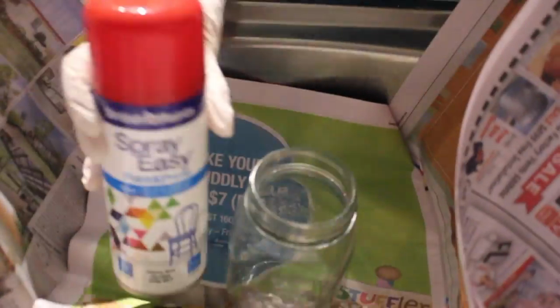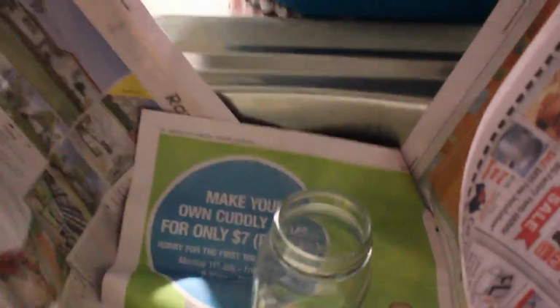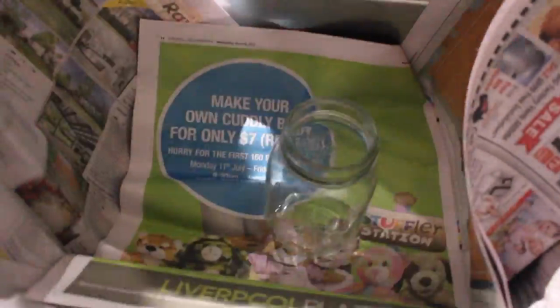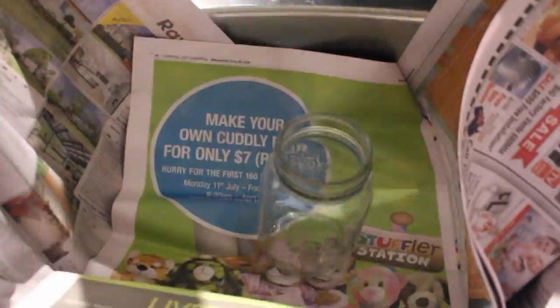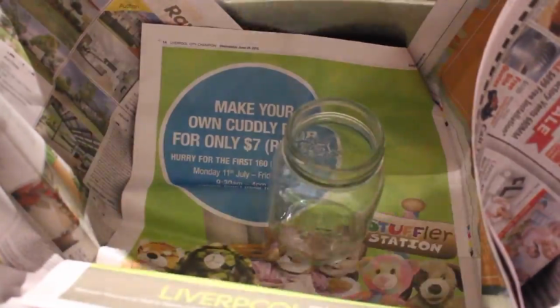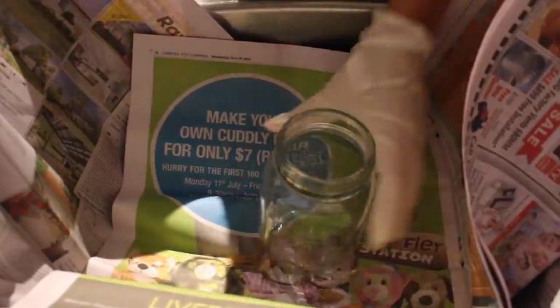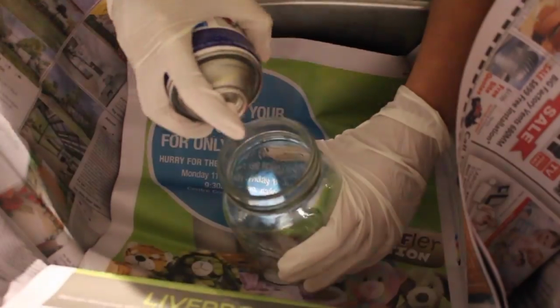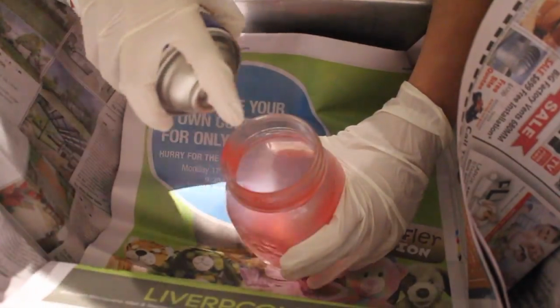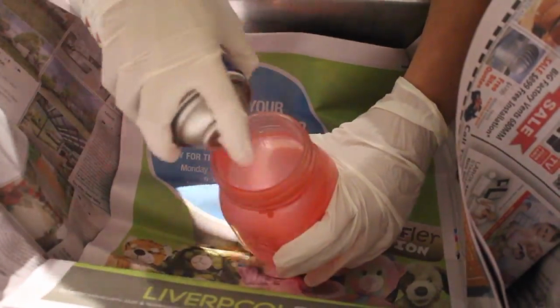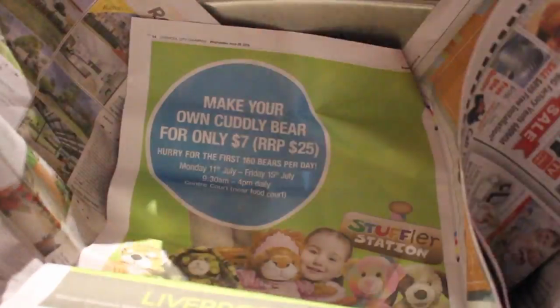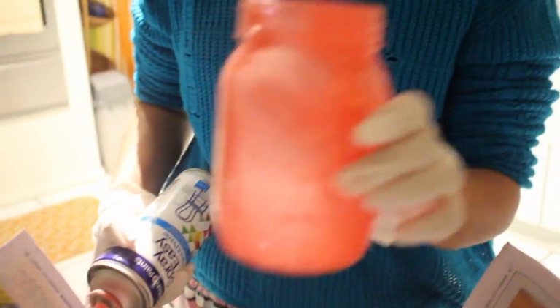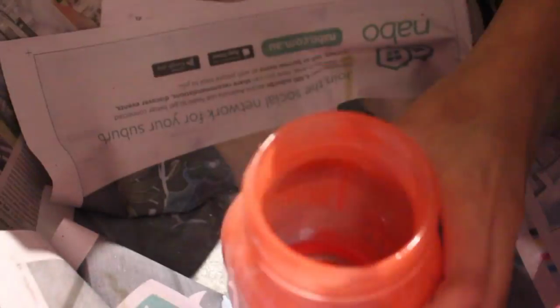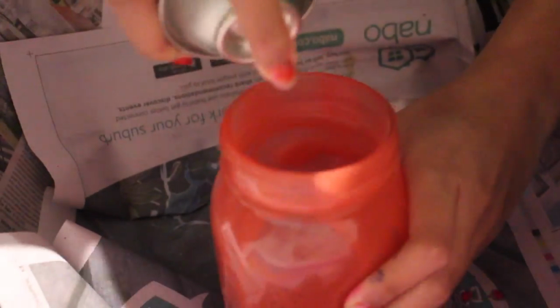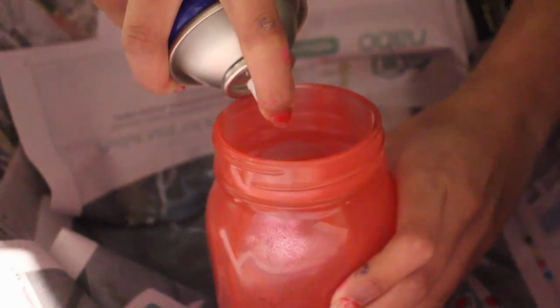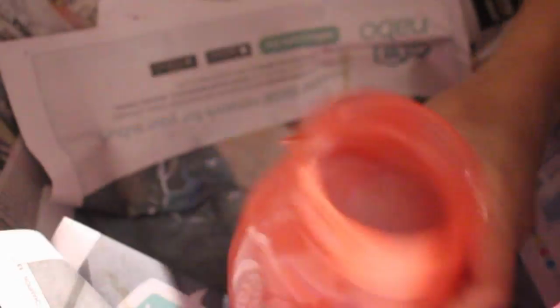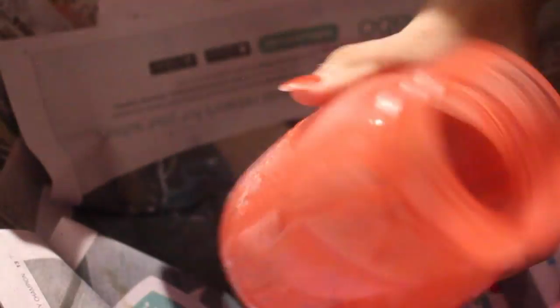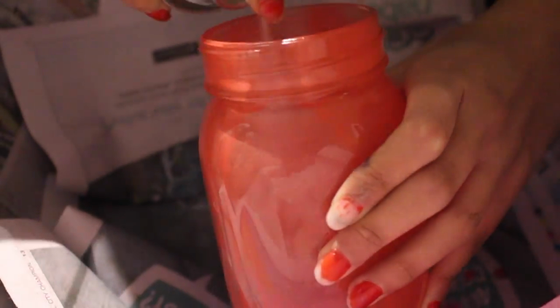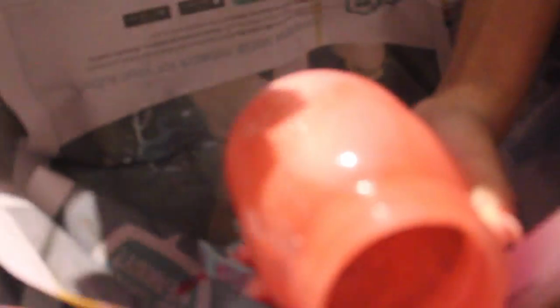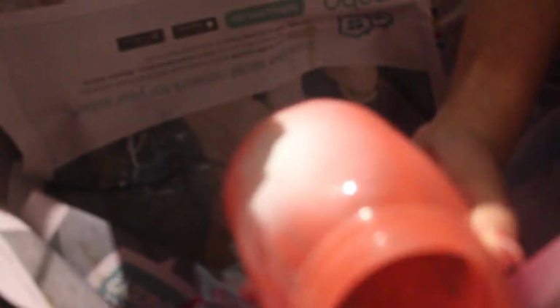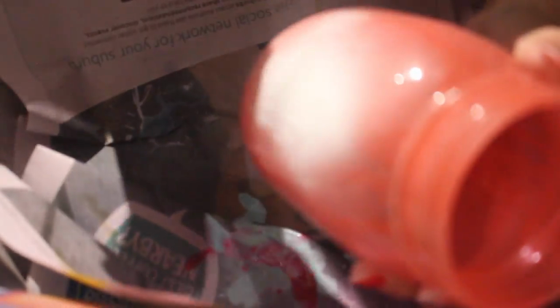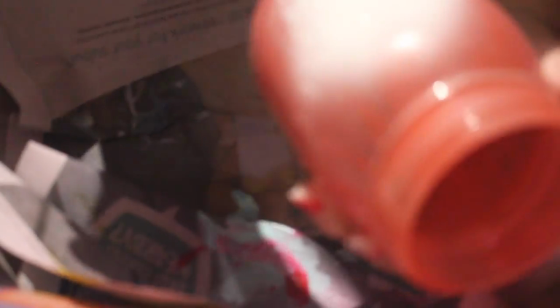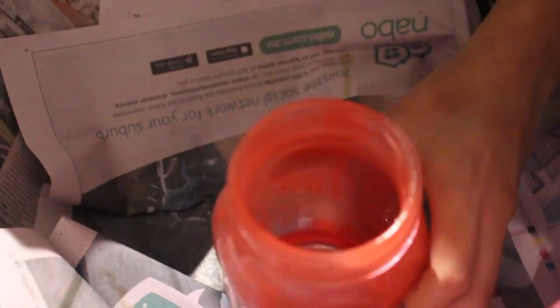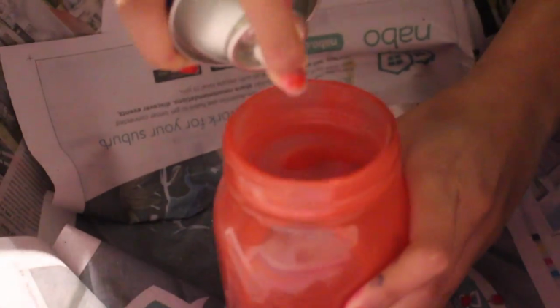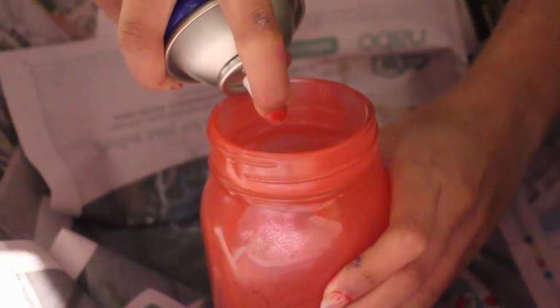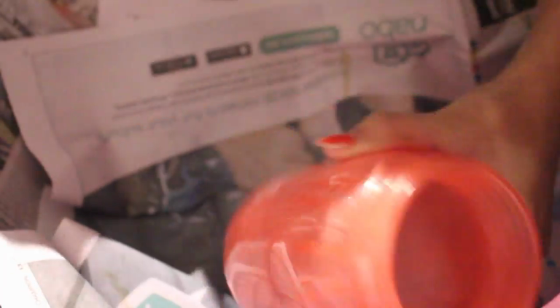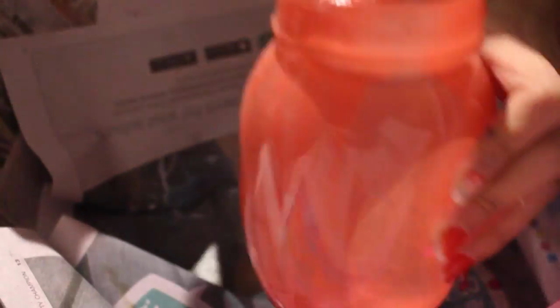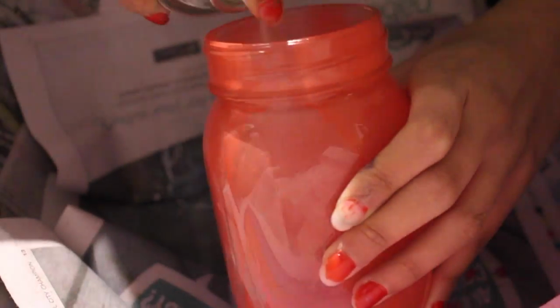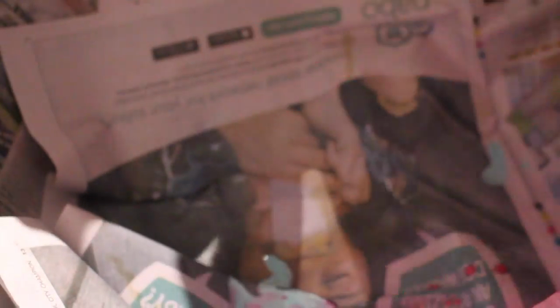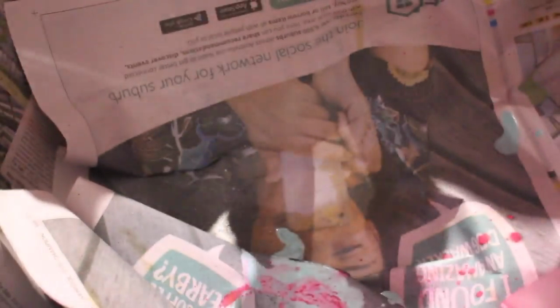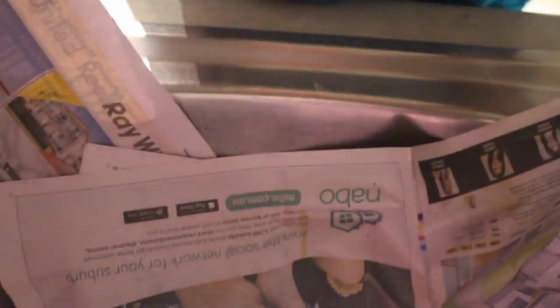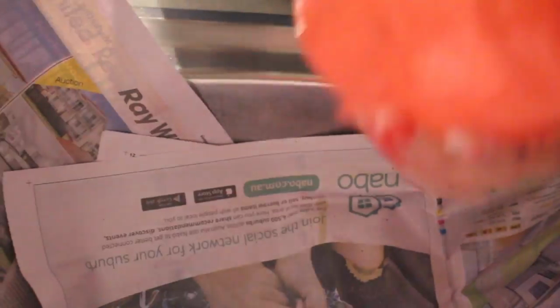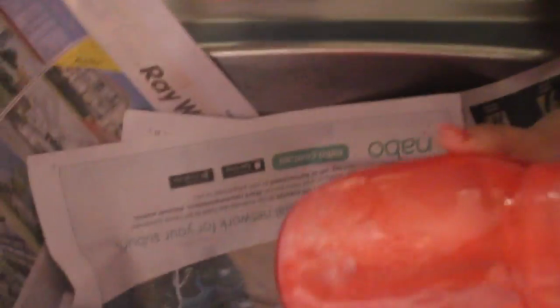For the red jar, spray paint the inside of the jar with red paint. Make sure that it is all nice and evenly covered. Once that's dried, spray paint the inside of the jar with a little bit of white spray paint. Then spray paint the outside.